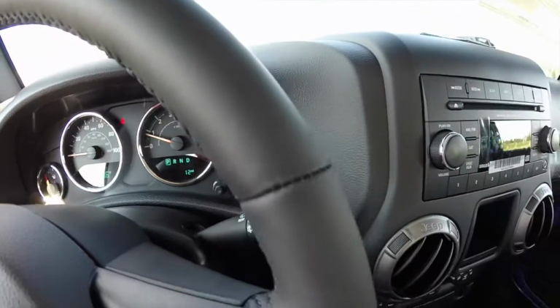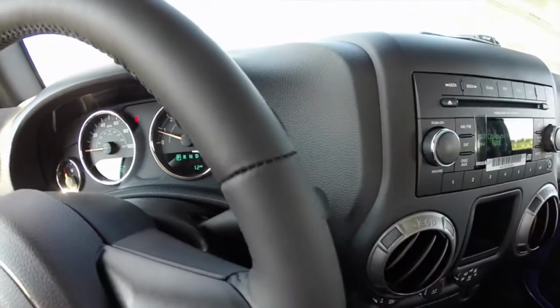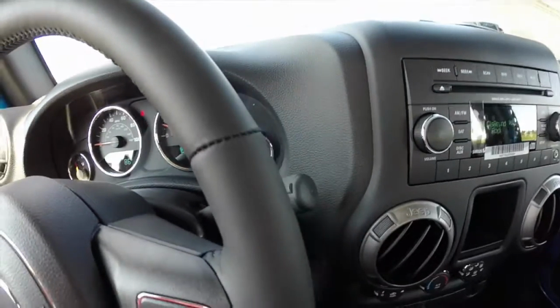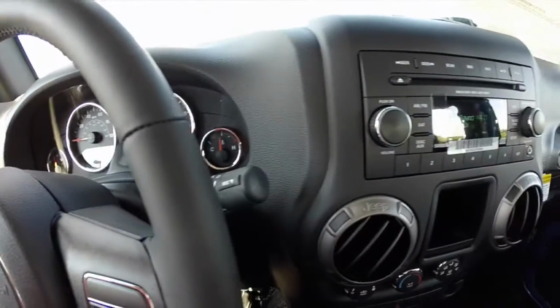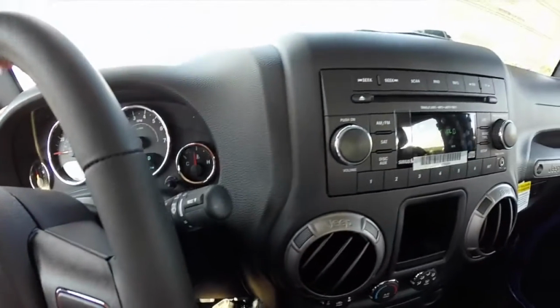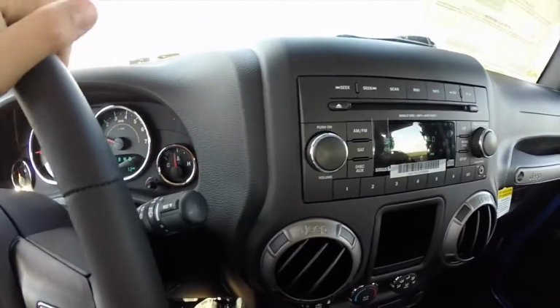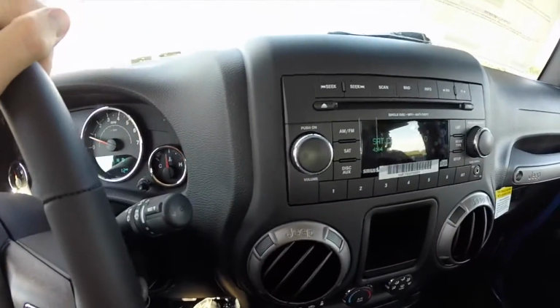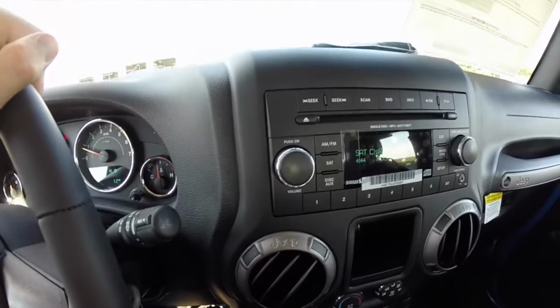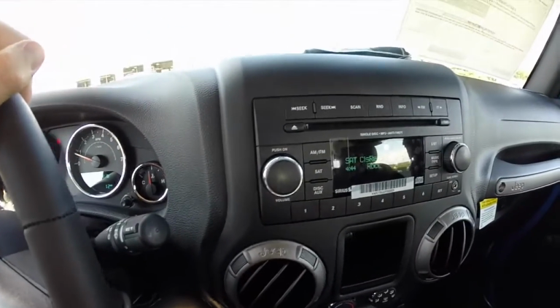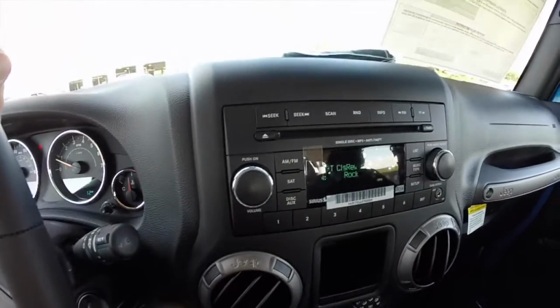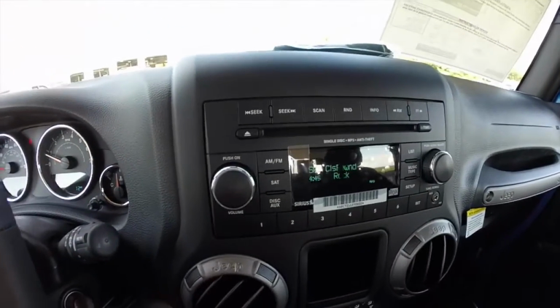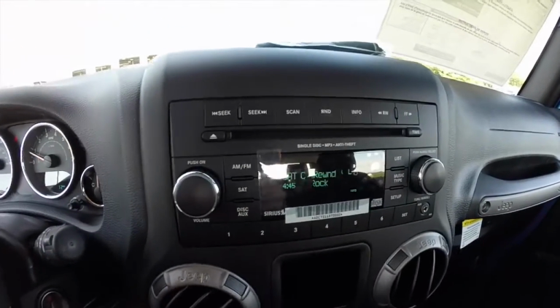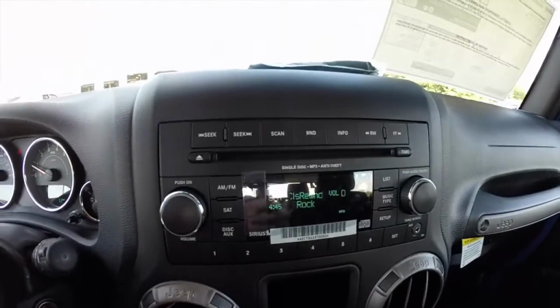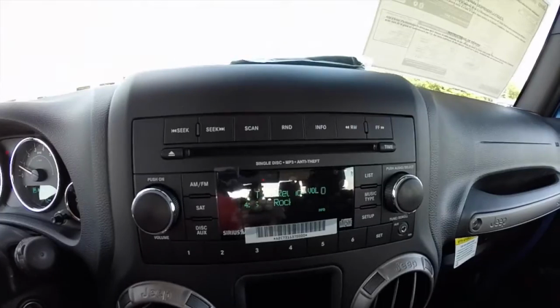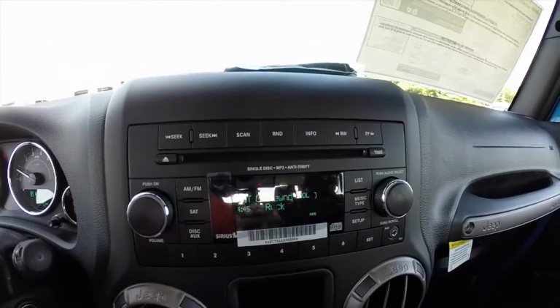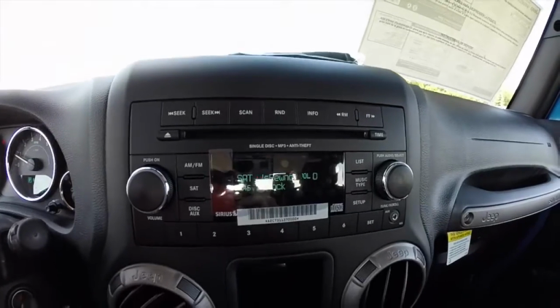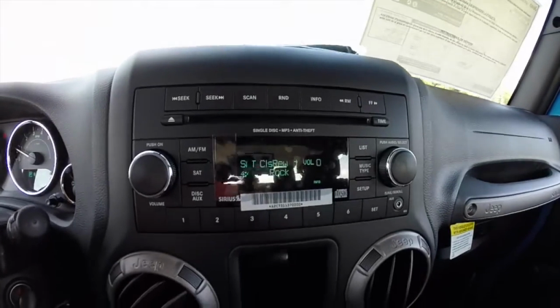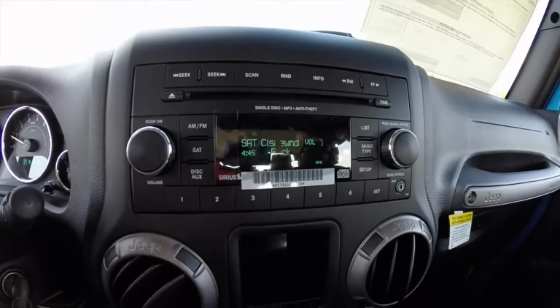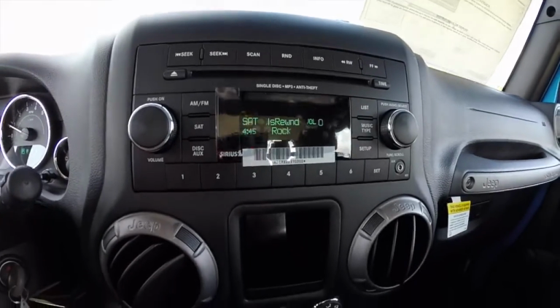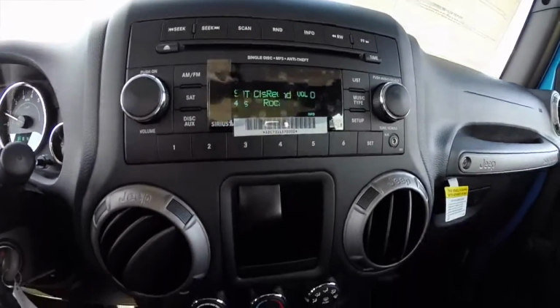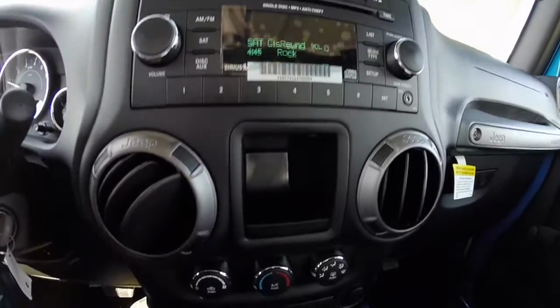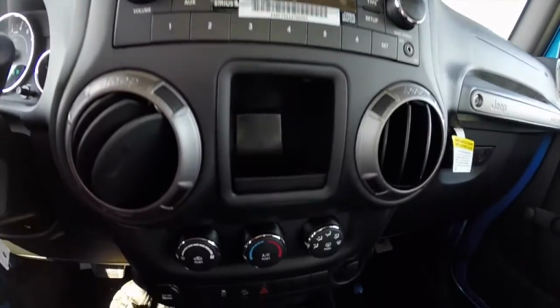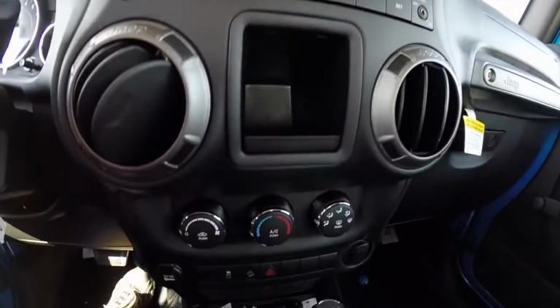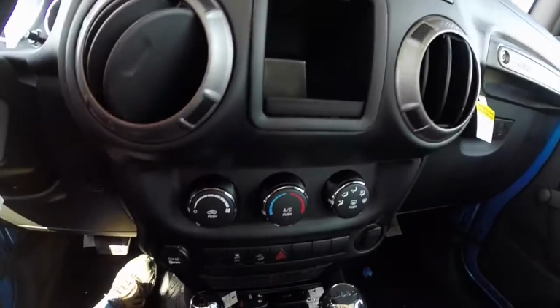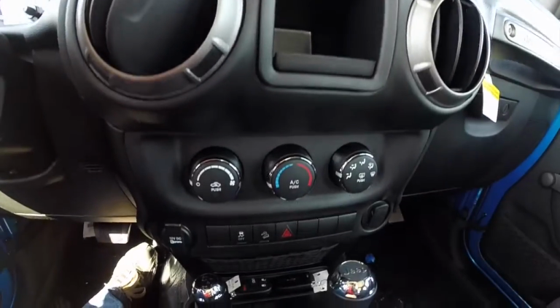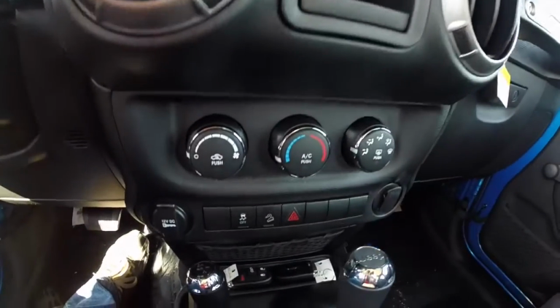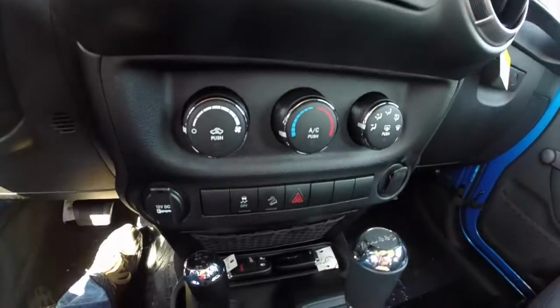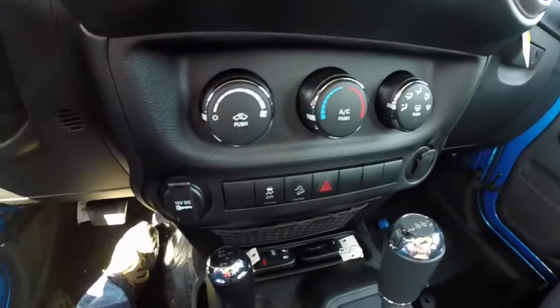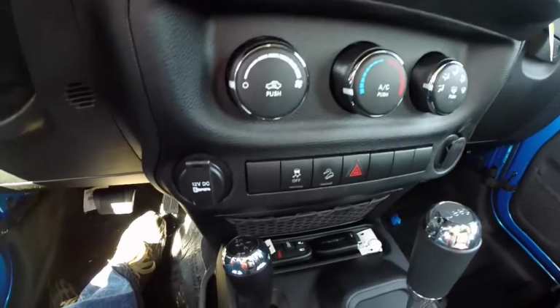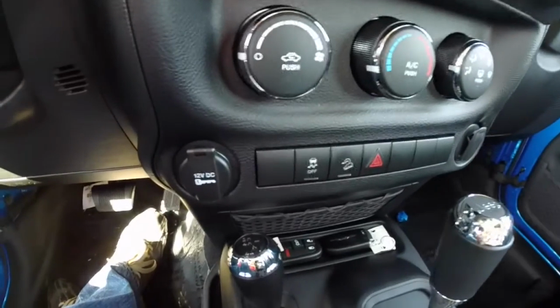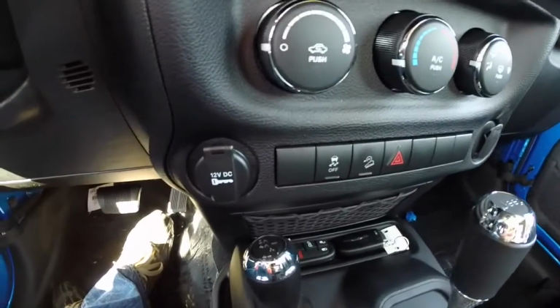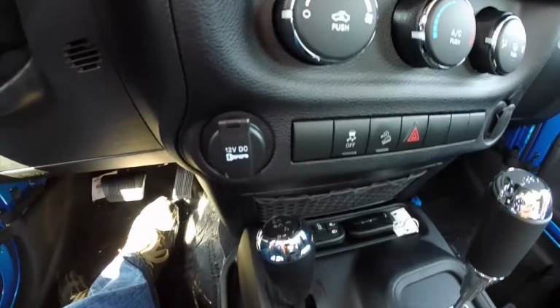Volume buttons and radio controls are behind the steering wheel. Single CD player, air conditioning, hill descent control, stability control.